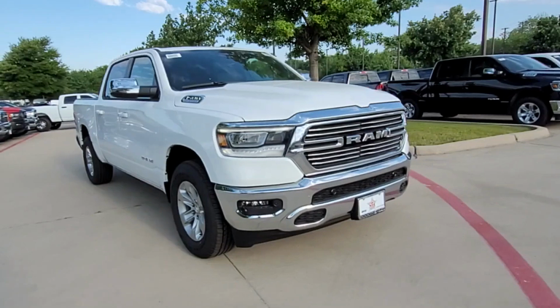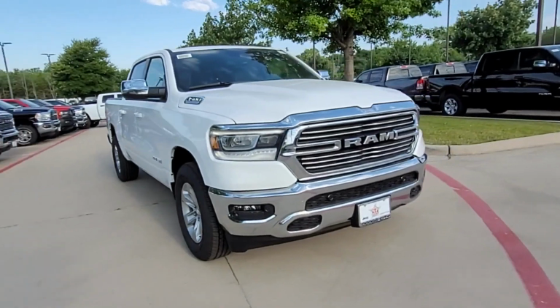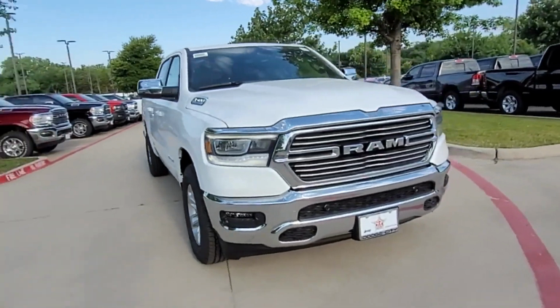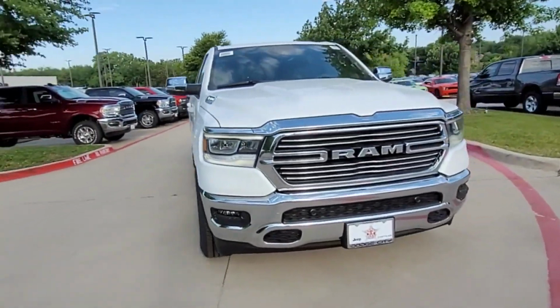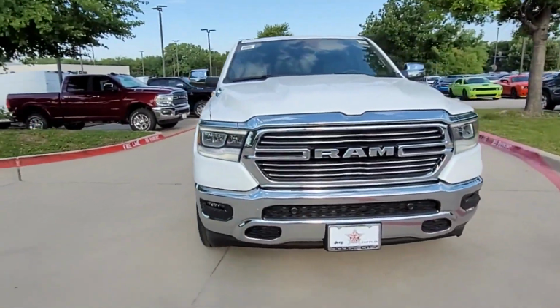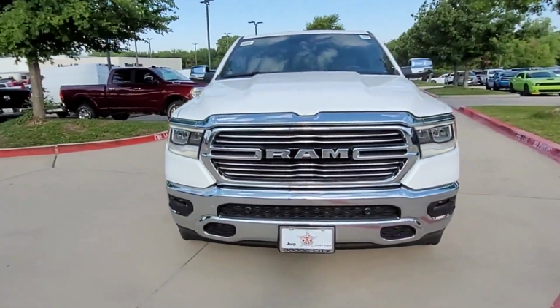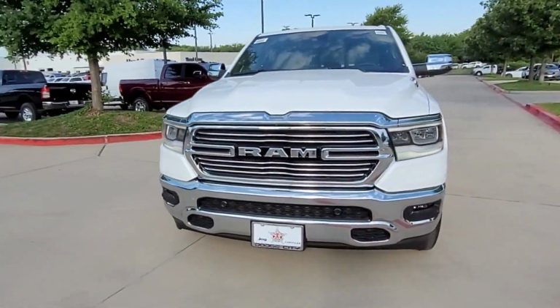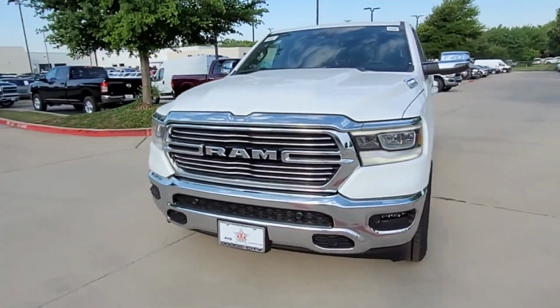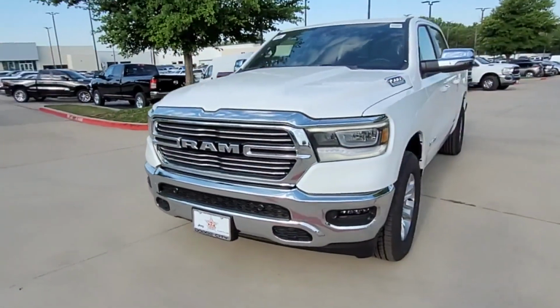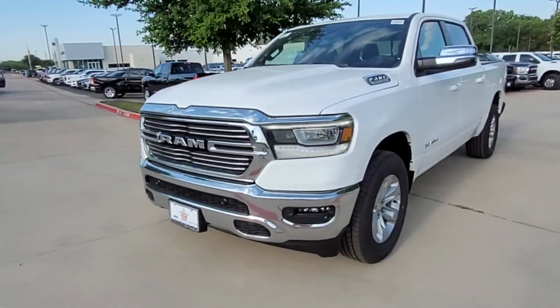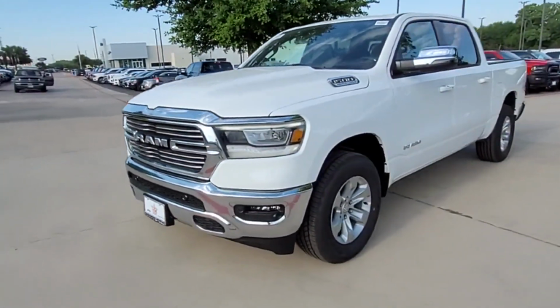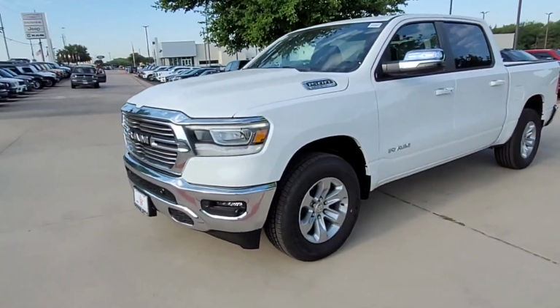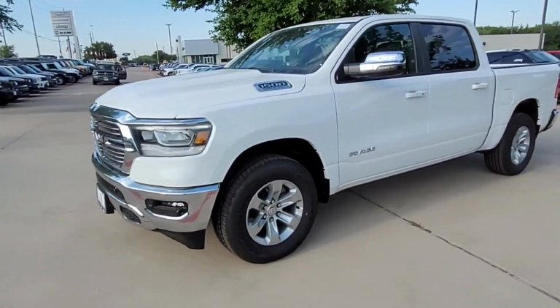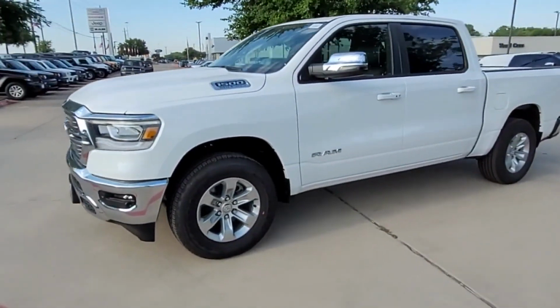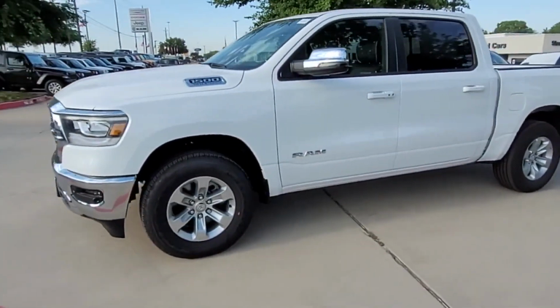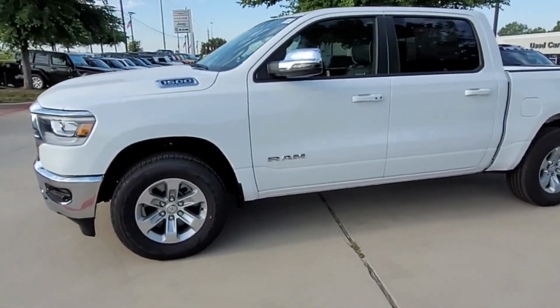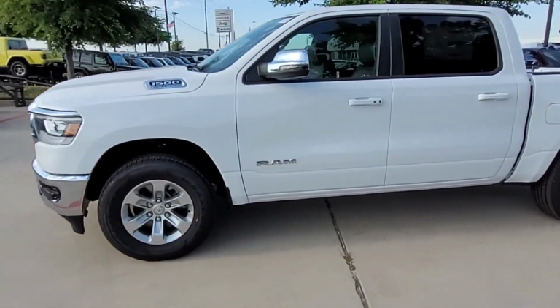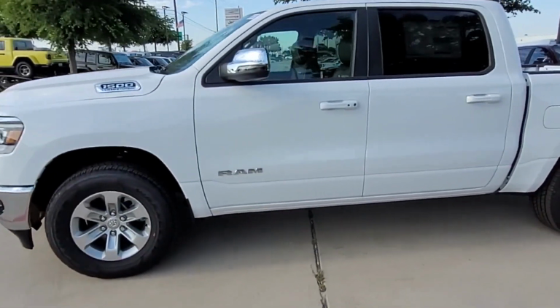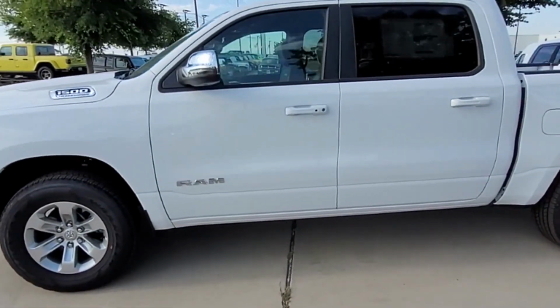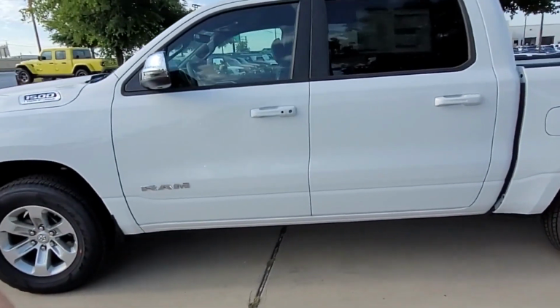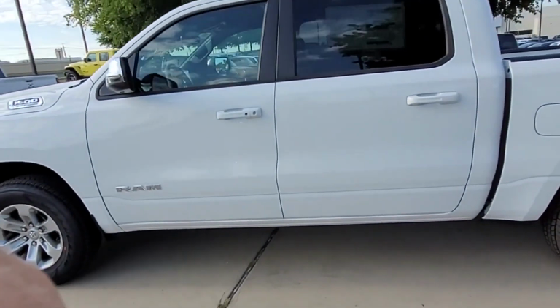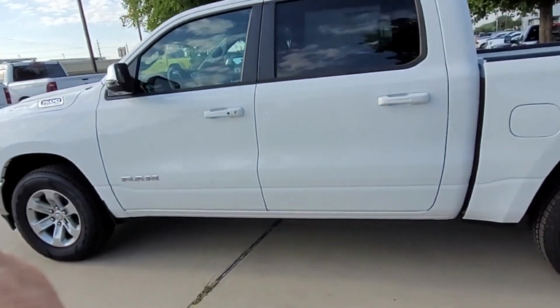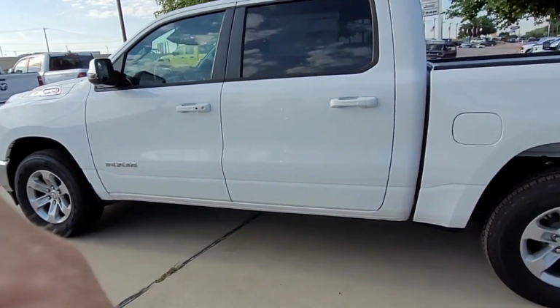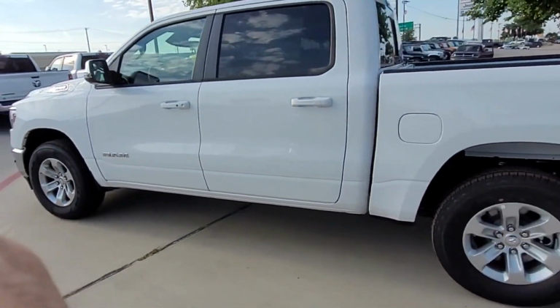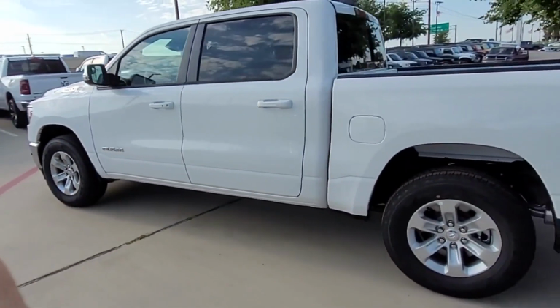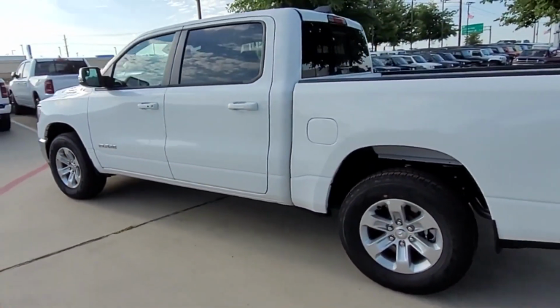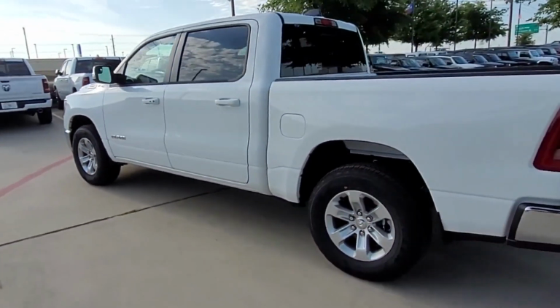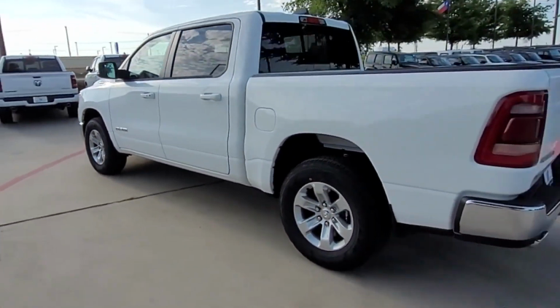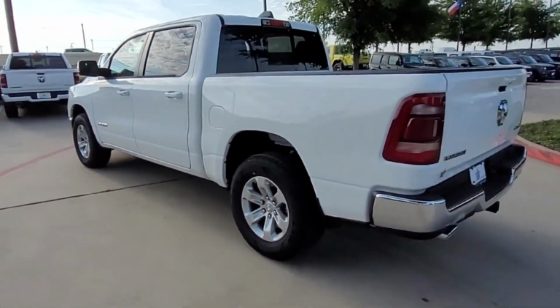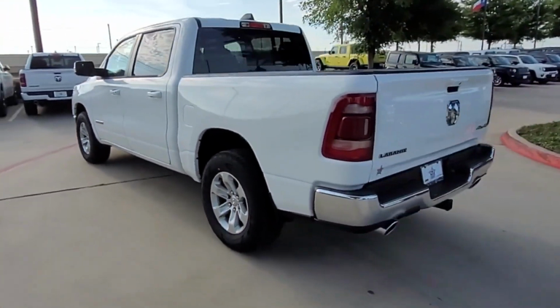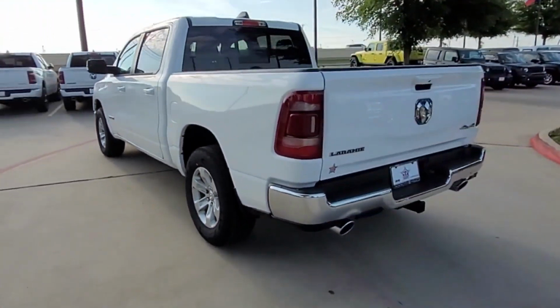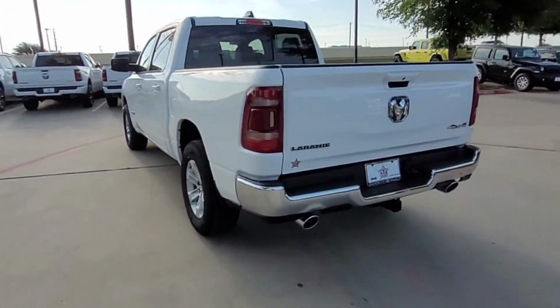2023 Ram 1500. This pickup truck offers two full rows of seating for premium comfort. You'll enjoy first-class features that create a premium environment, such as navigation and backup camera.